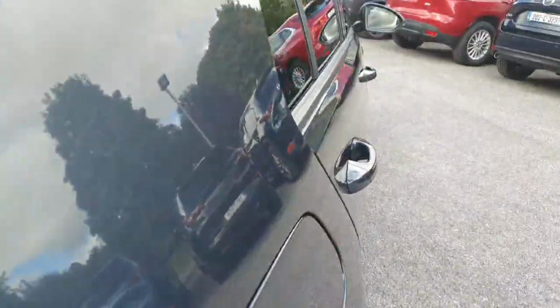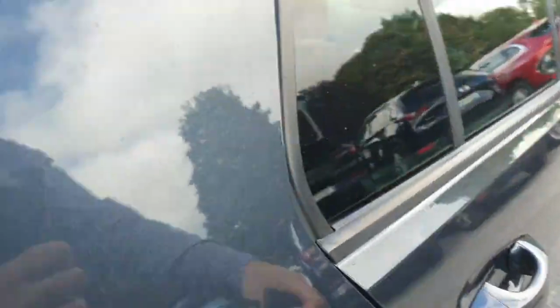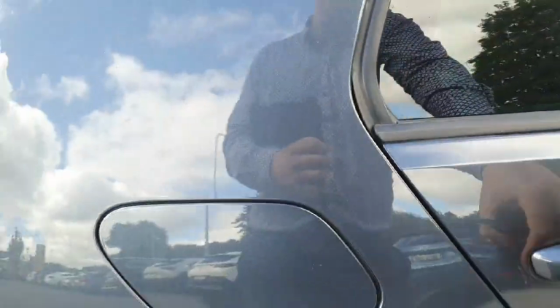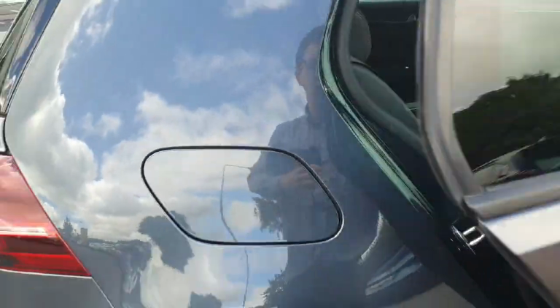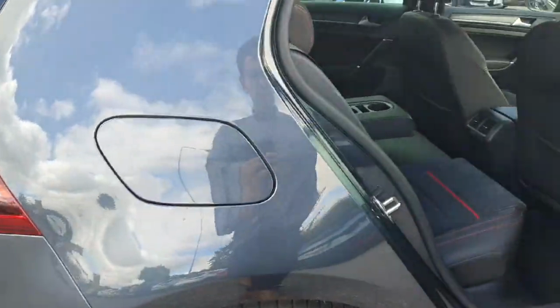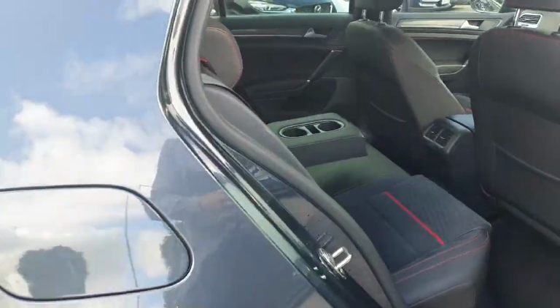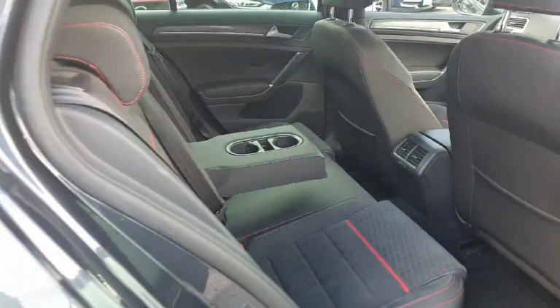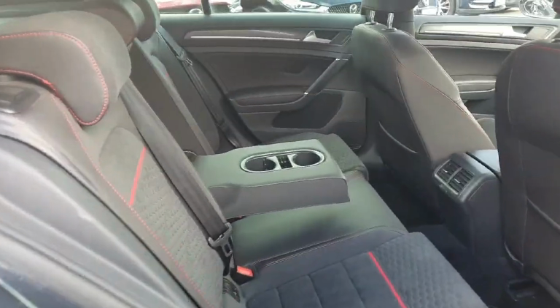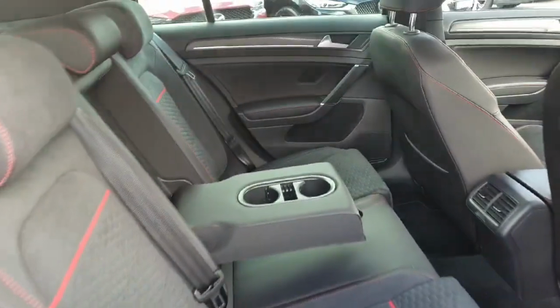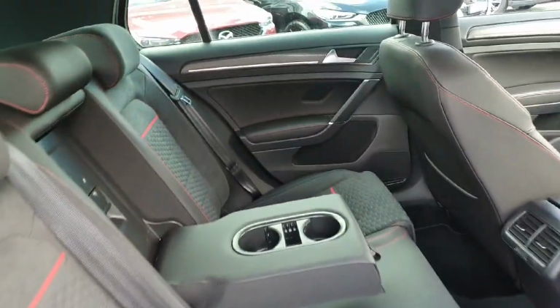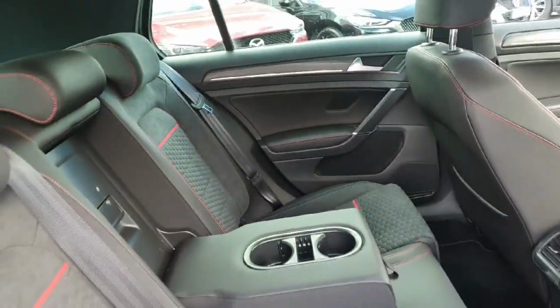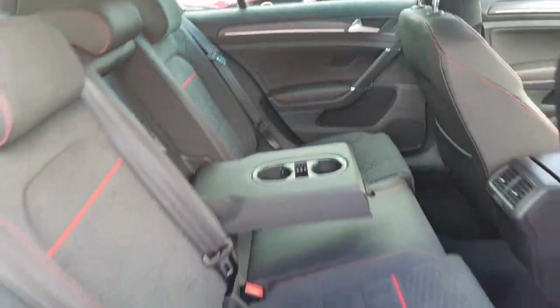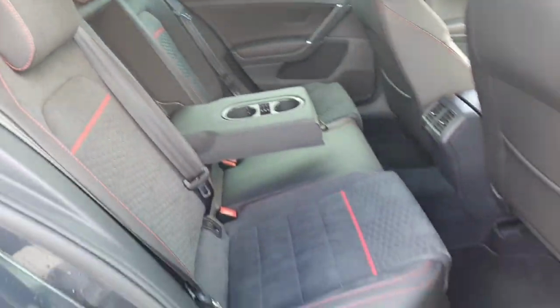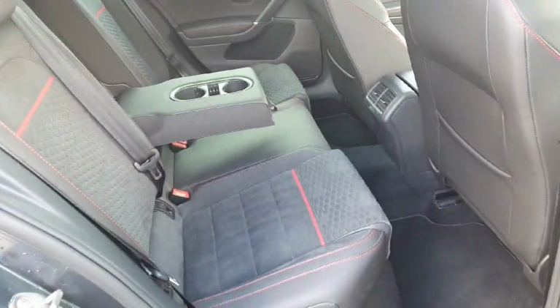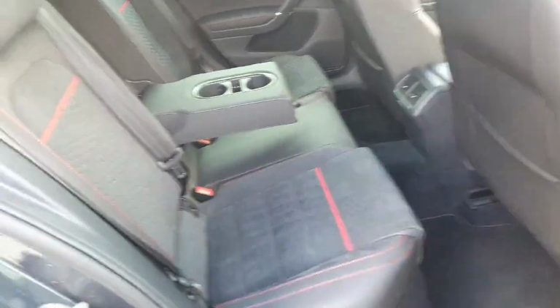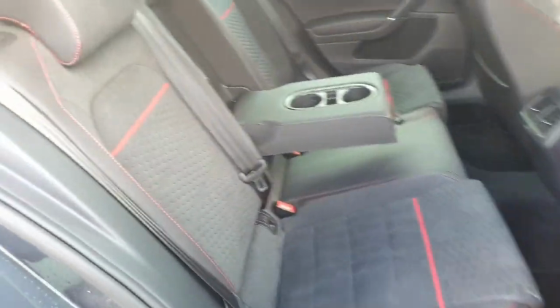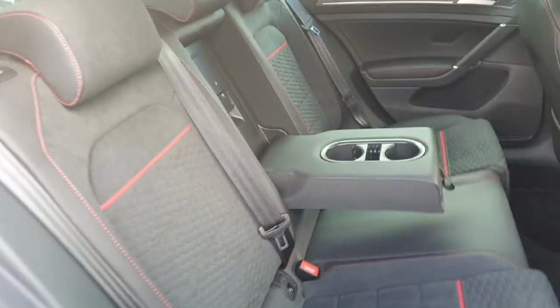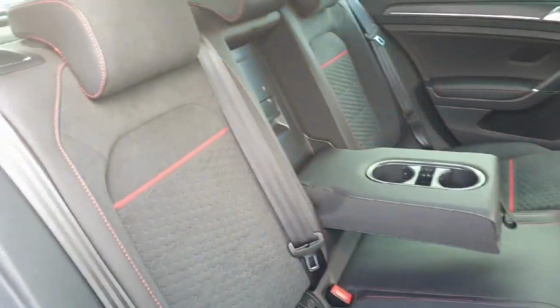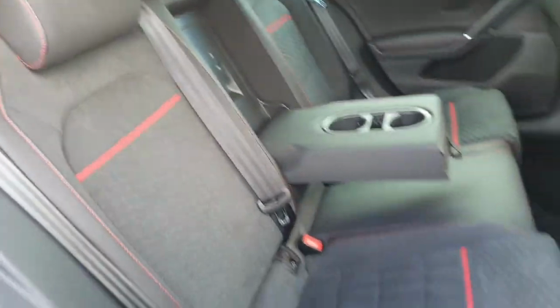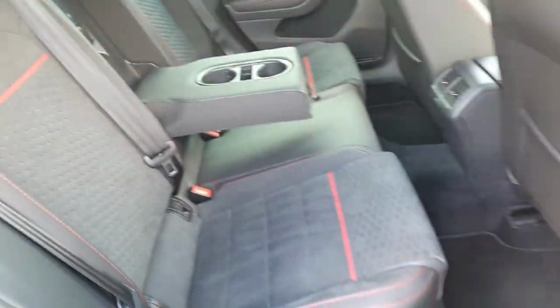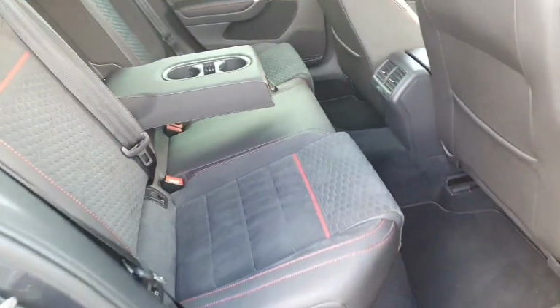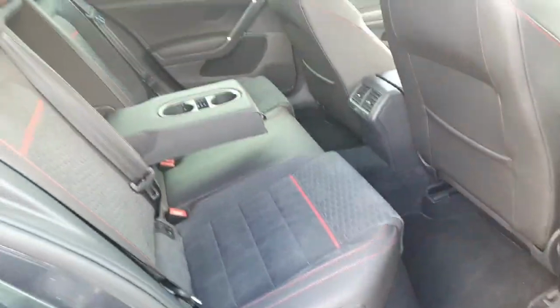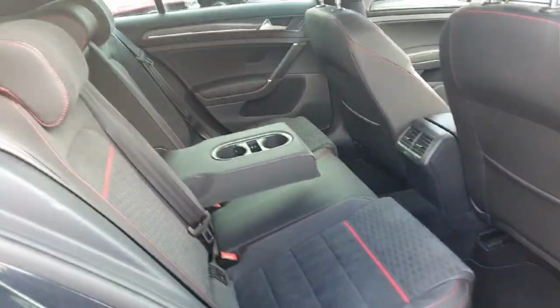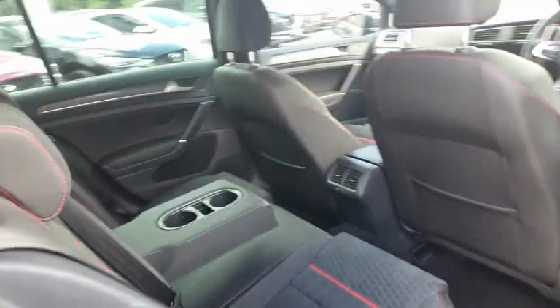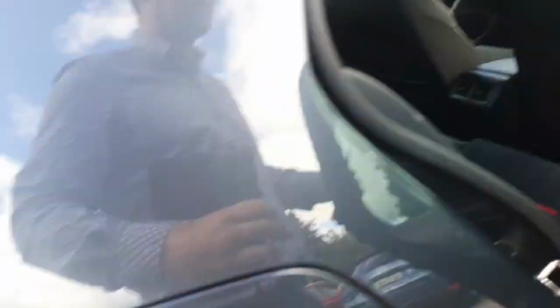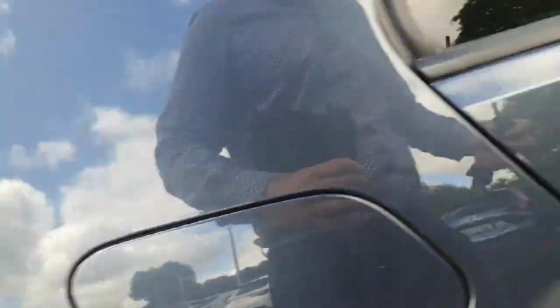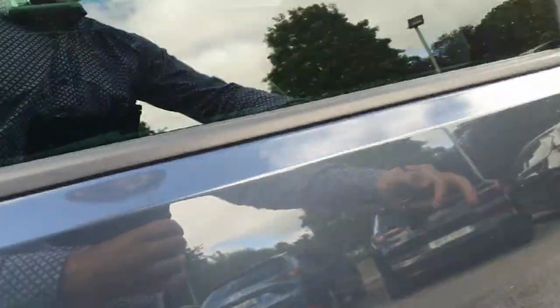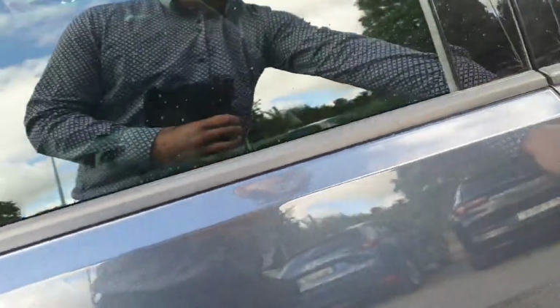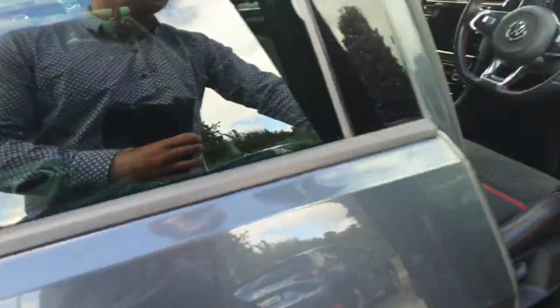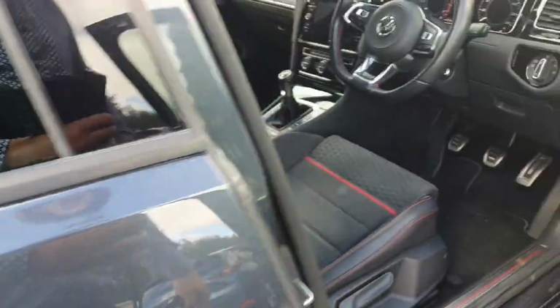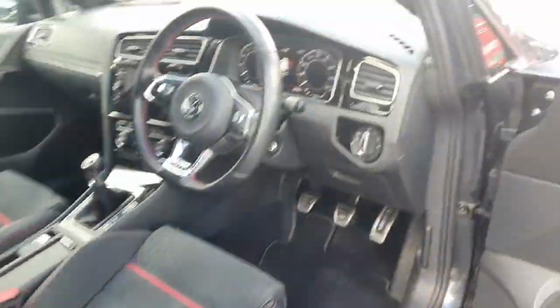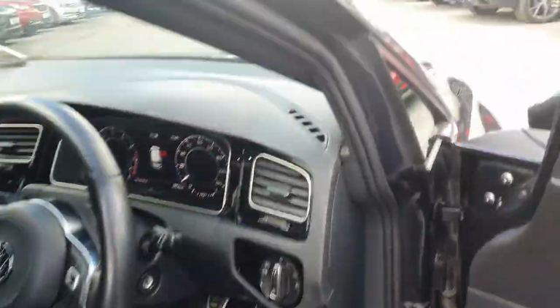Just pop around to the interior, finished off with the half leather interior — stunning finish with the GTI seat, the upgraded seating there with the red trim on it. Lovely and spacious, plenty of legroom, ISOFIX points at the back, lovely adjustable driver's seat.